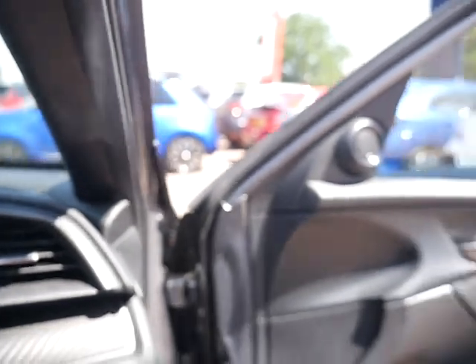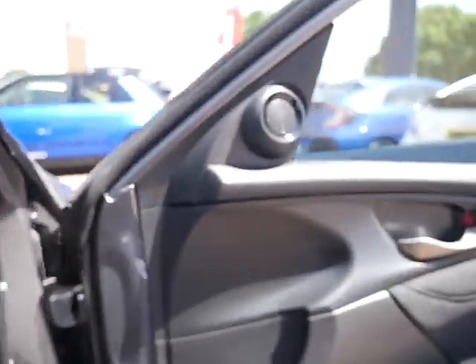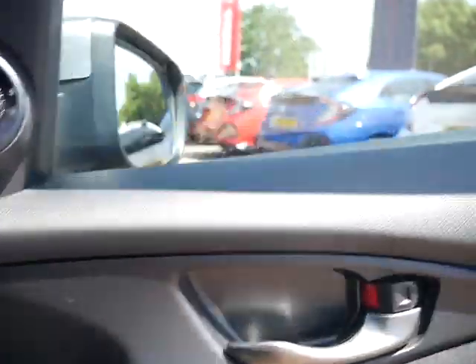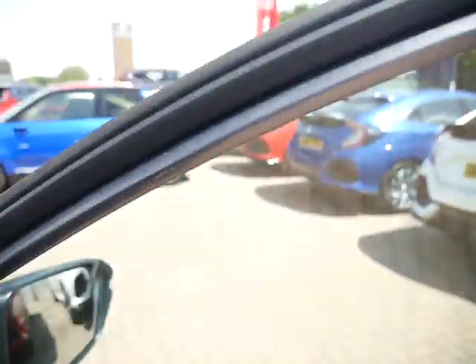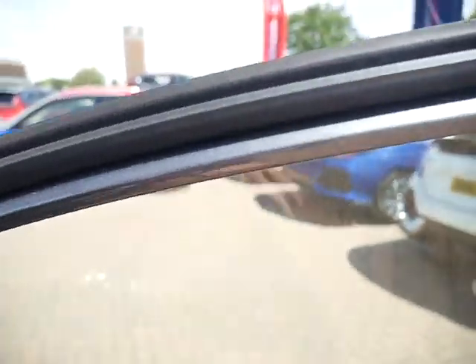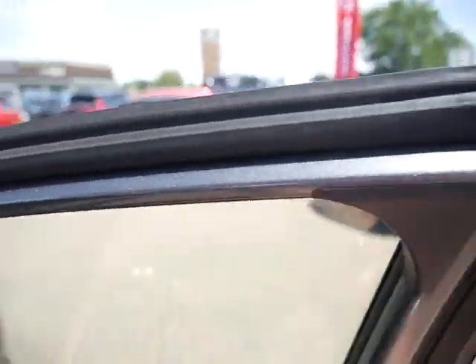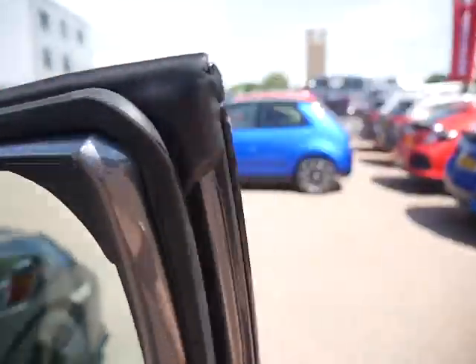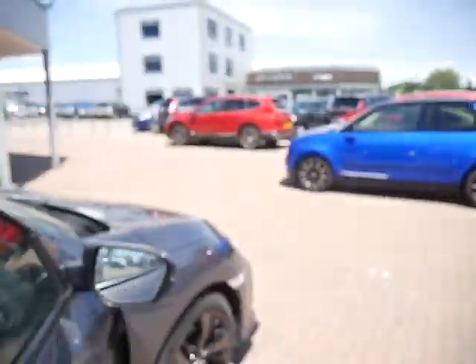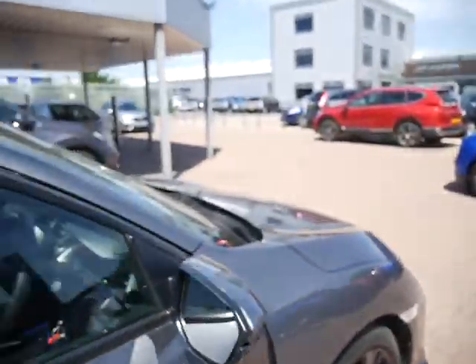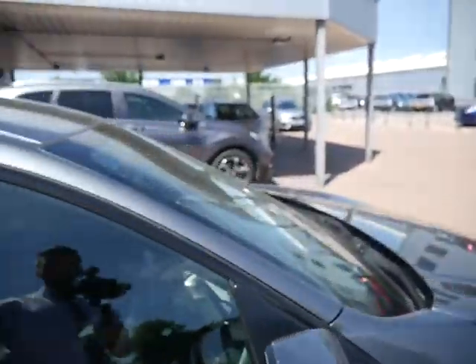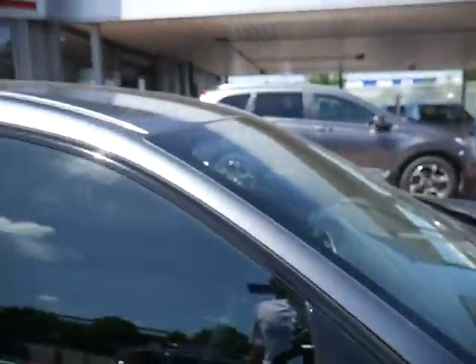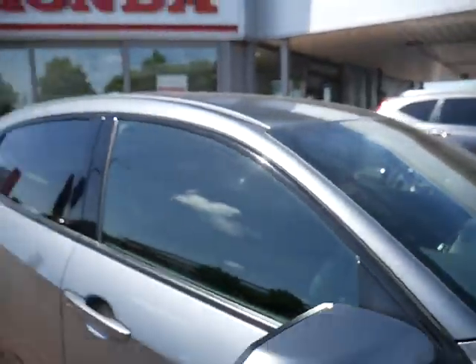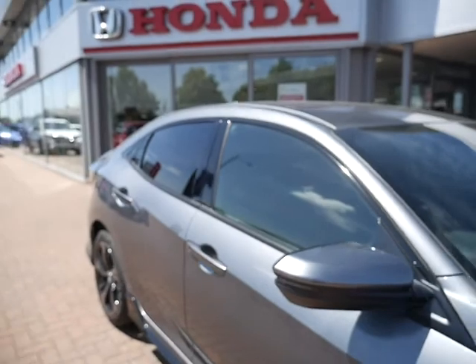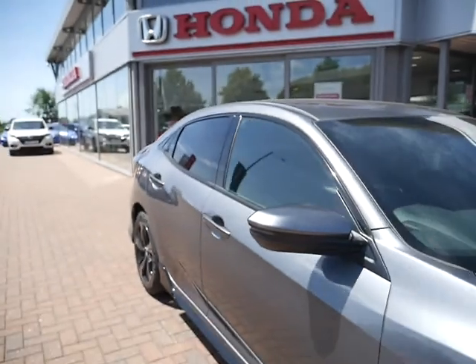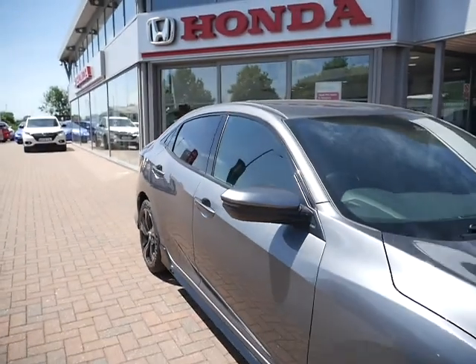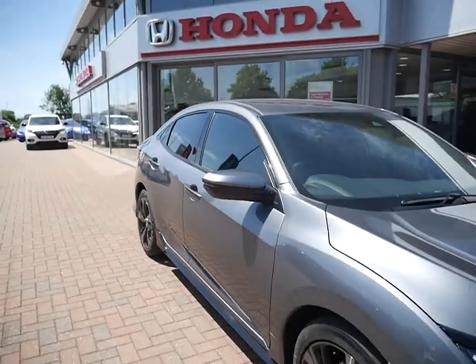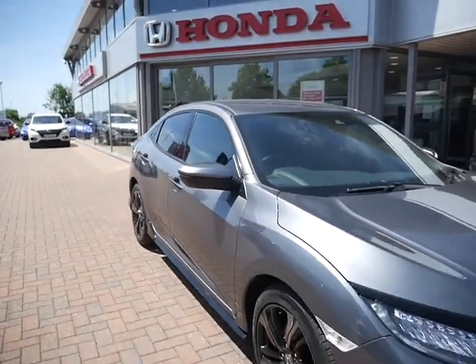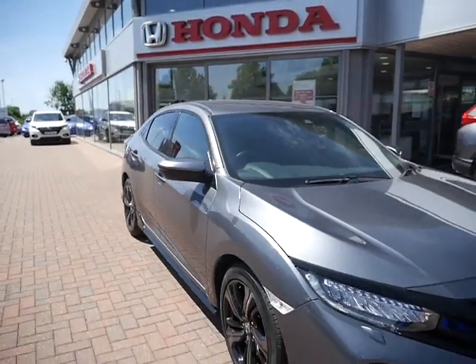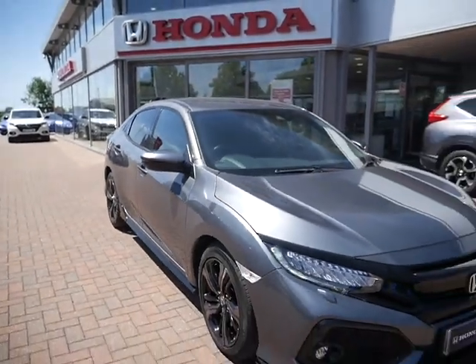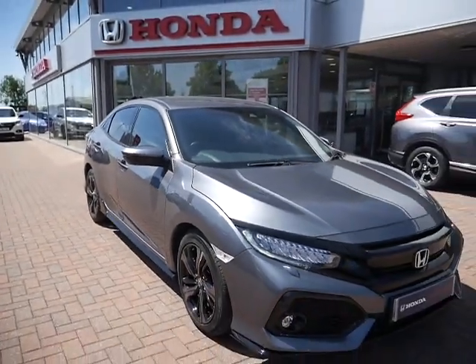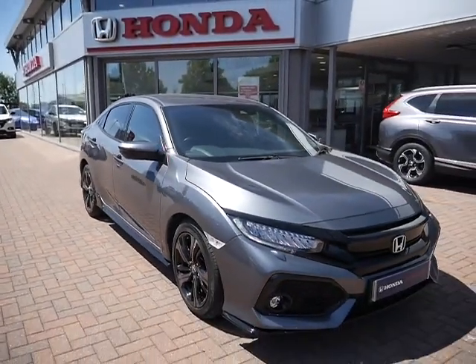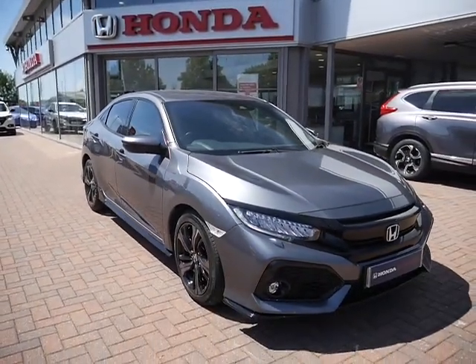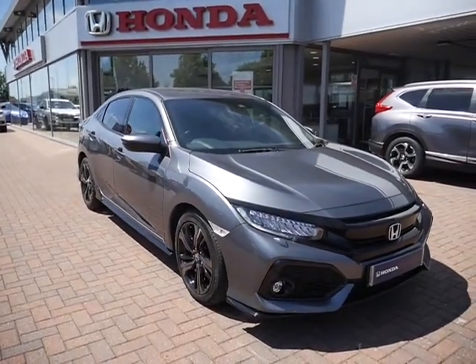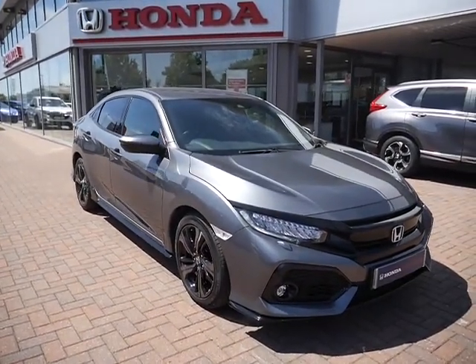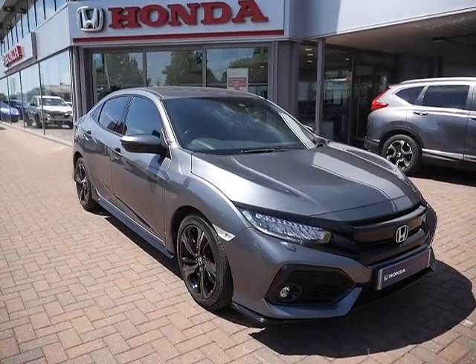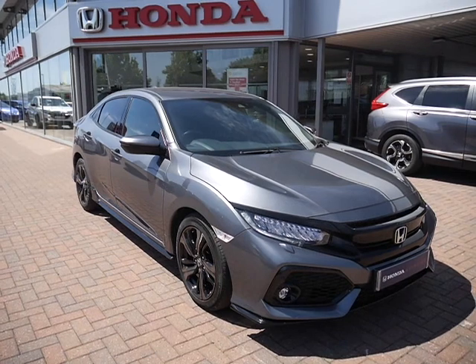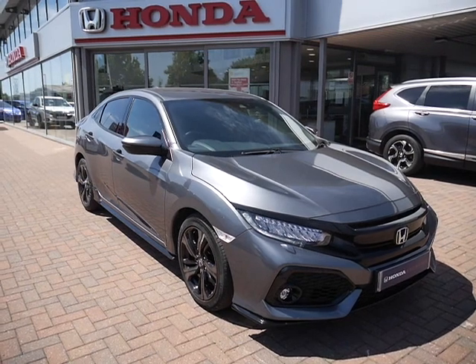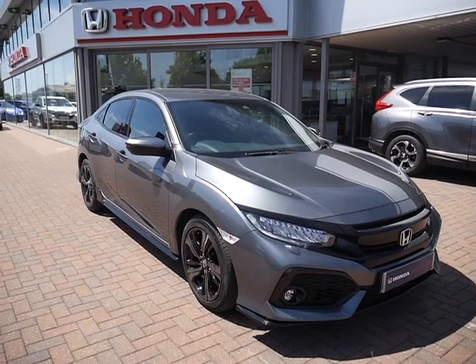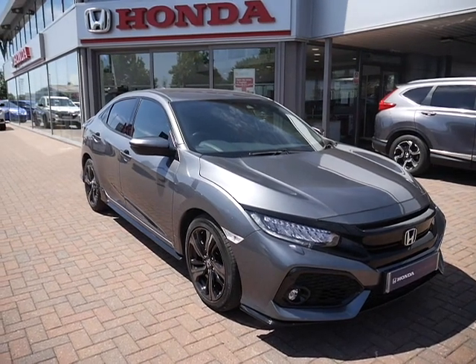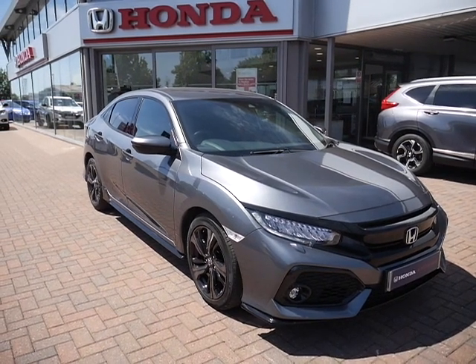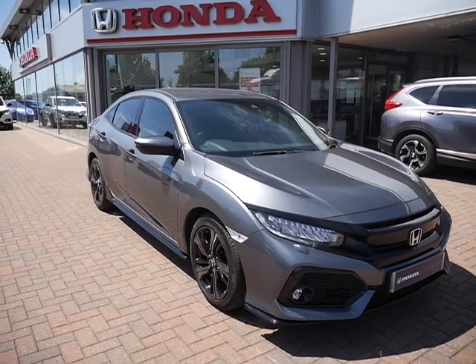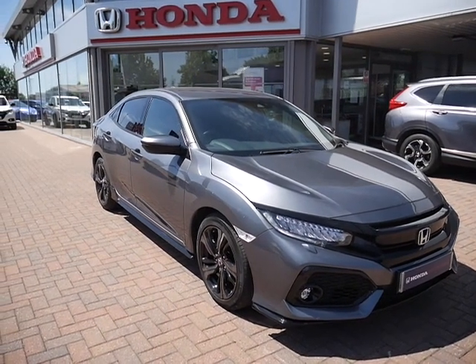Finance is also available on this vehicle. We have a very low rate of 7.9% APR running on this vehicle at the moment. Have a play around with the finance calculator located below this video. You can also reserve the car online by clicking the button below as well.